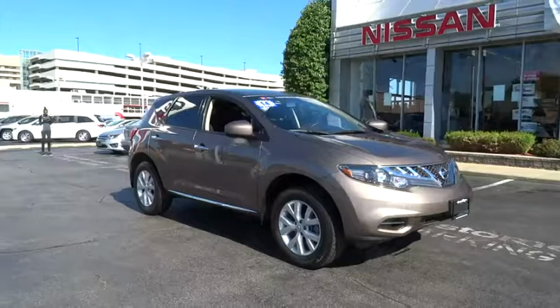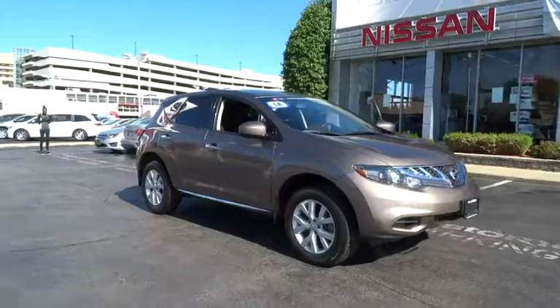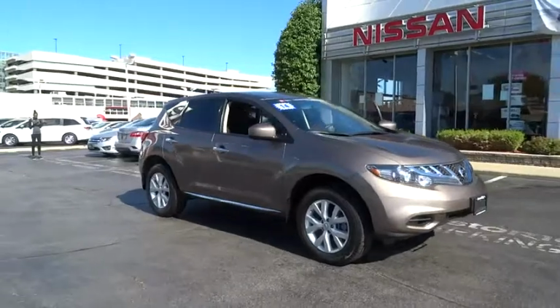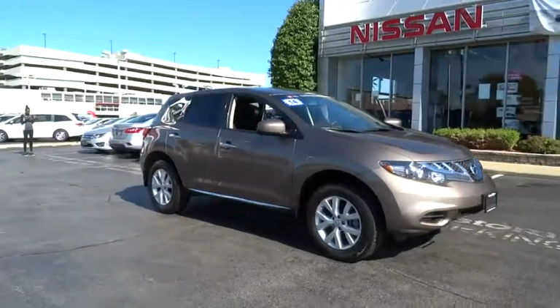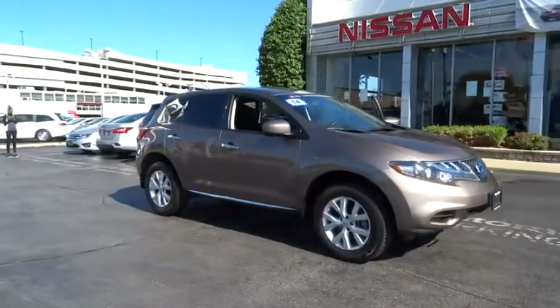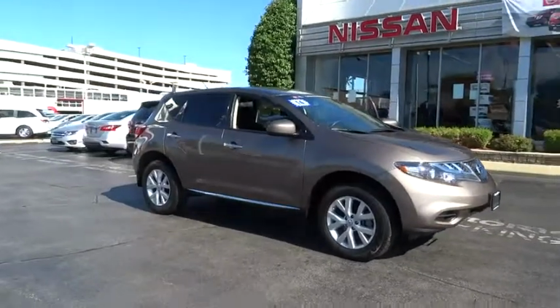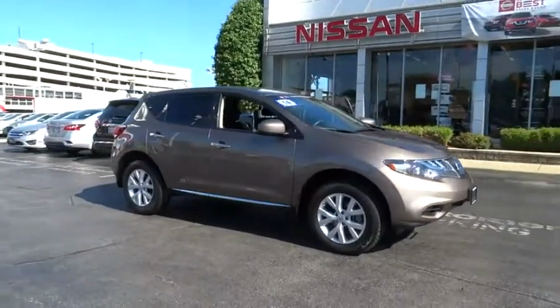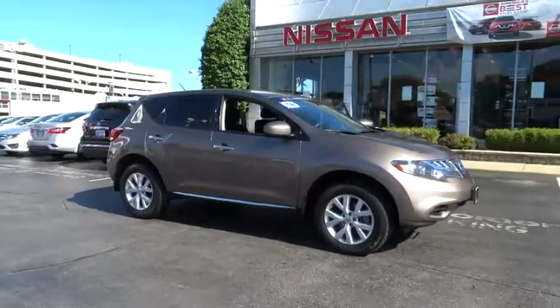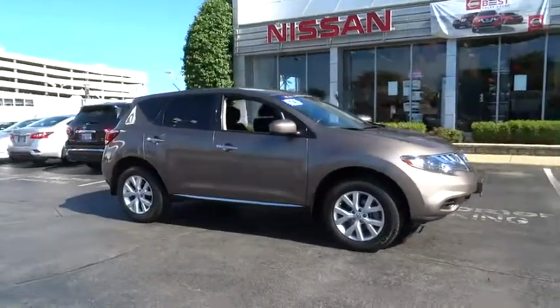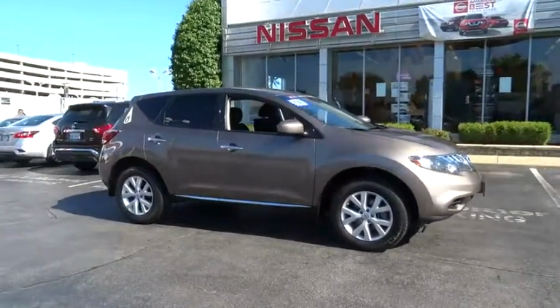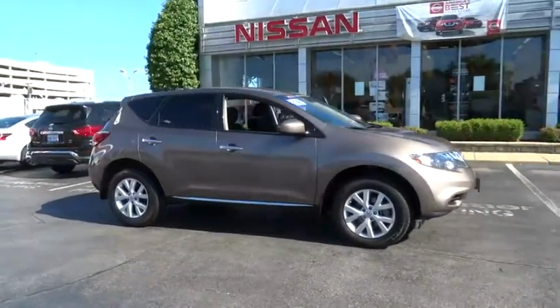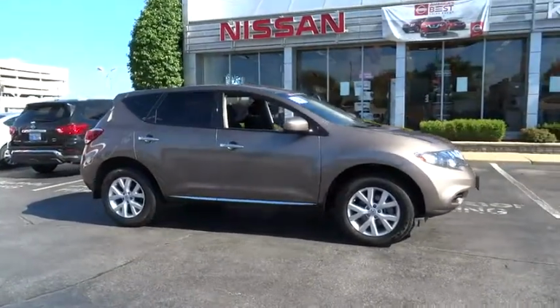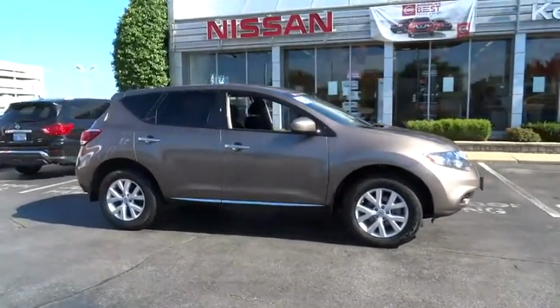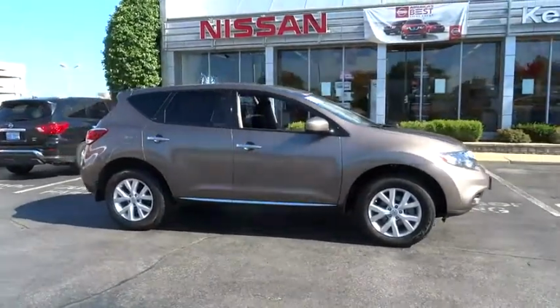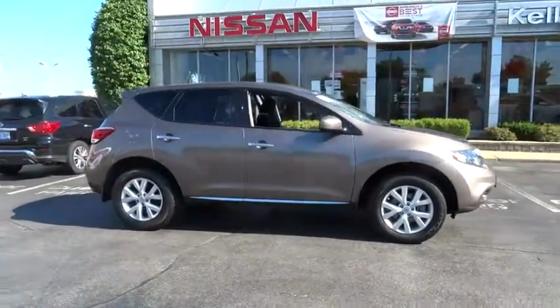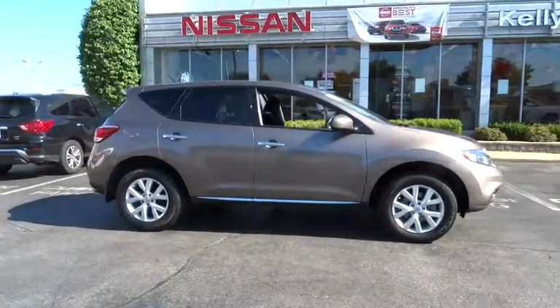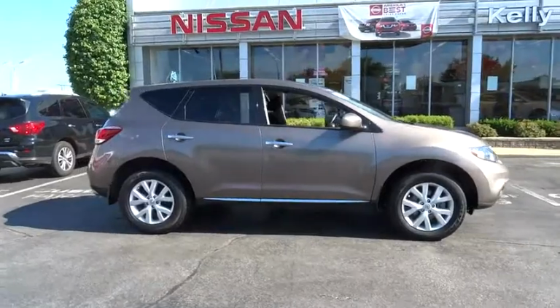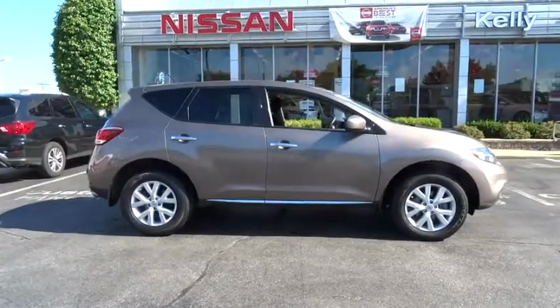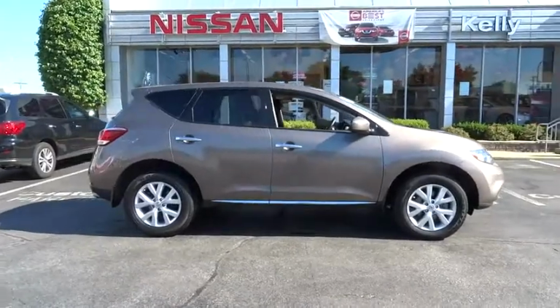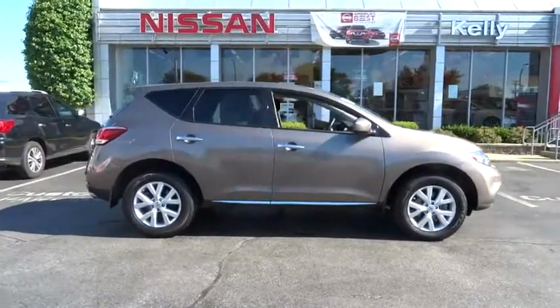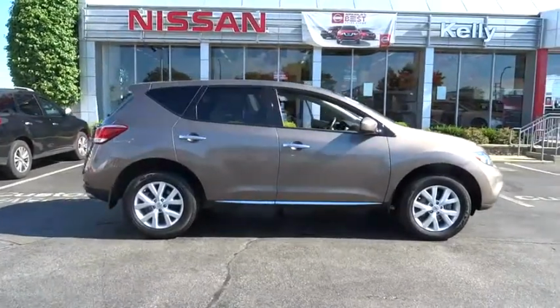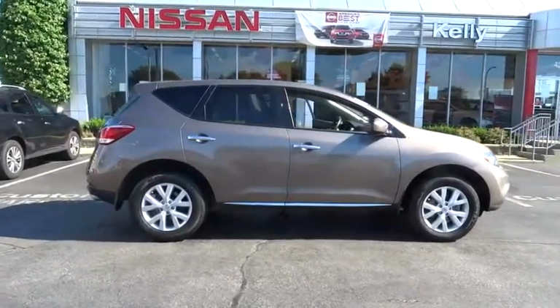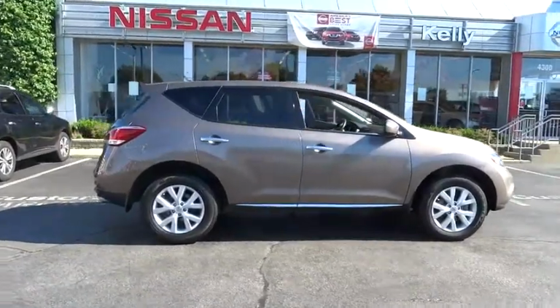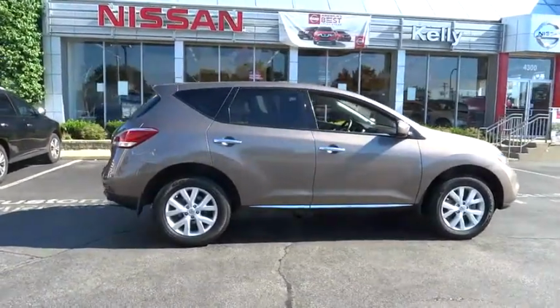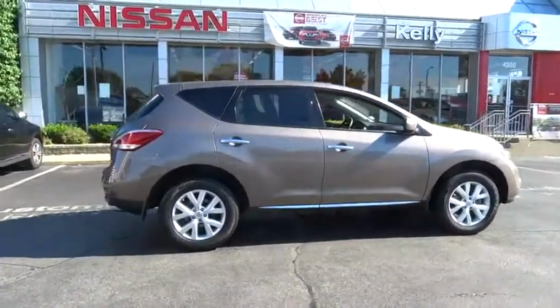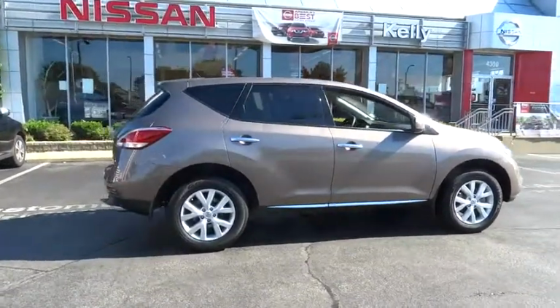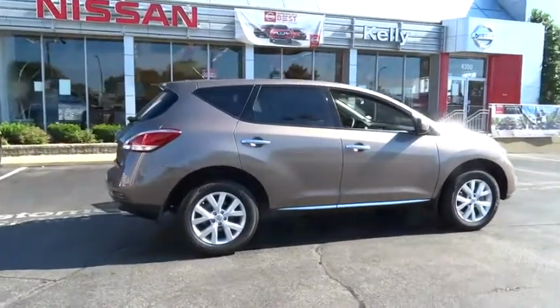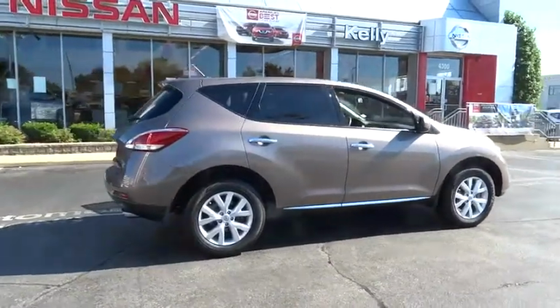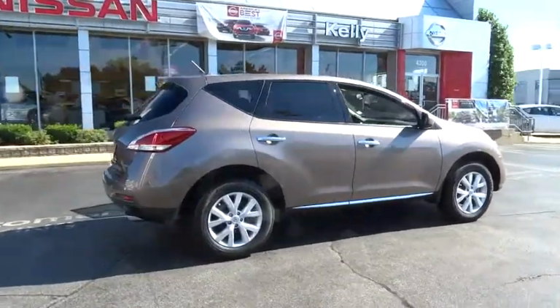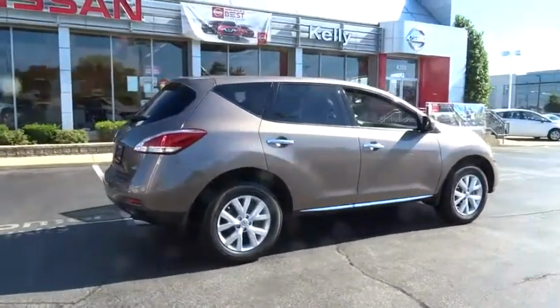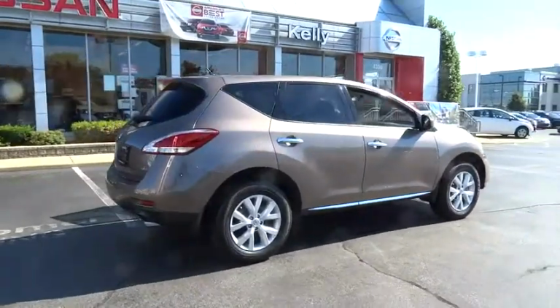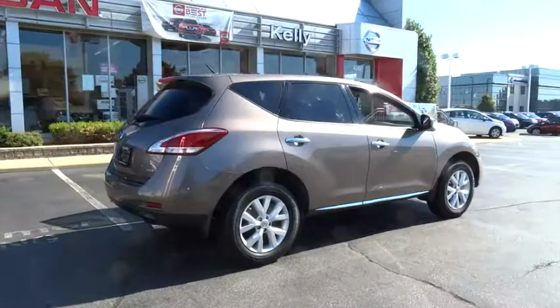The 2014 Nissan Murano. The peace of mind of award-winning safety, including a five-star rating for side impact crash safety, comes standard with the Nissan Murano.